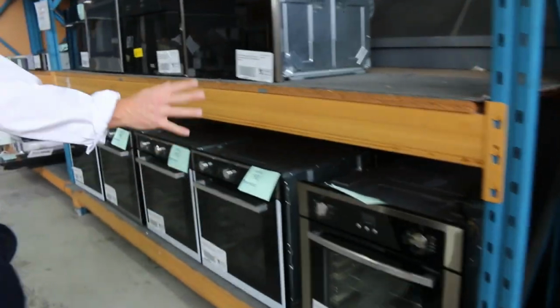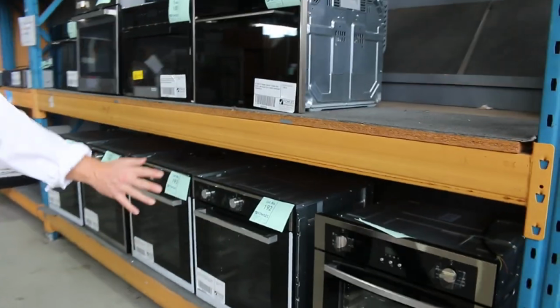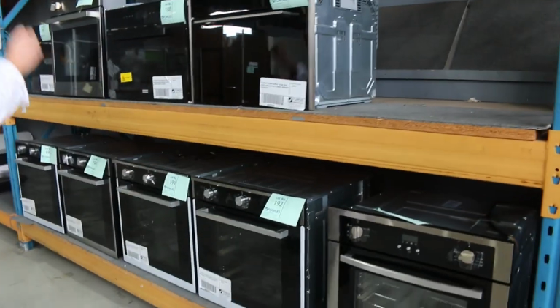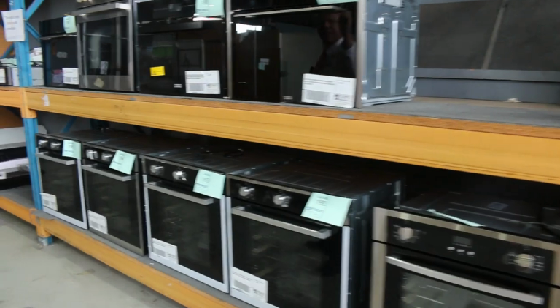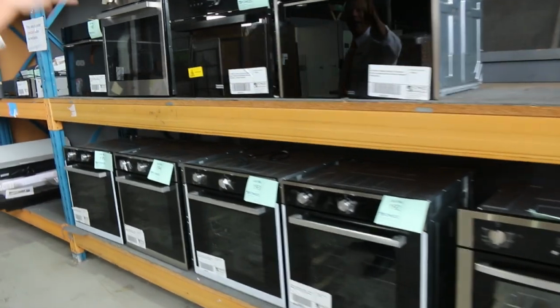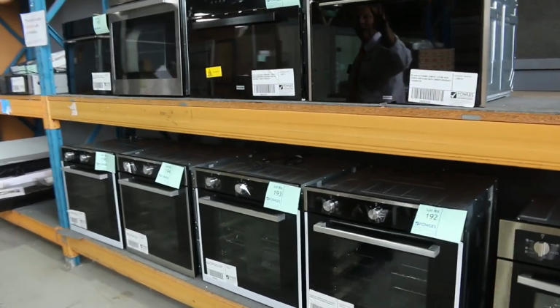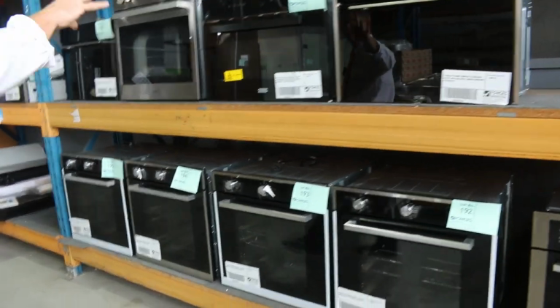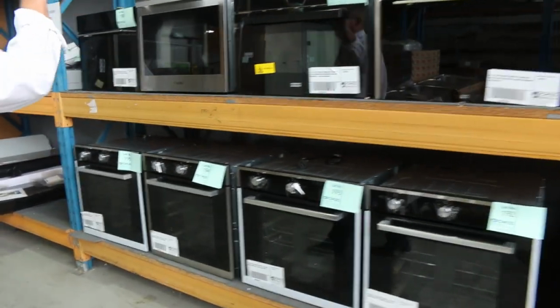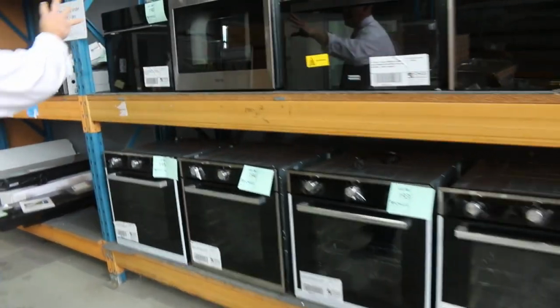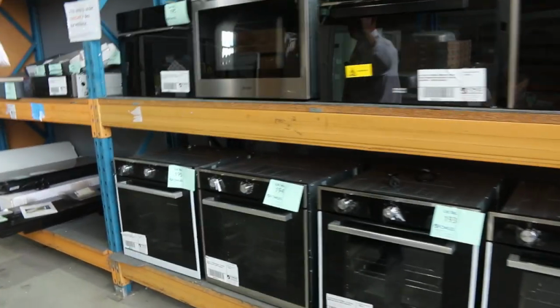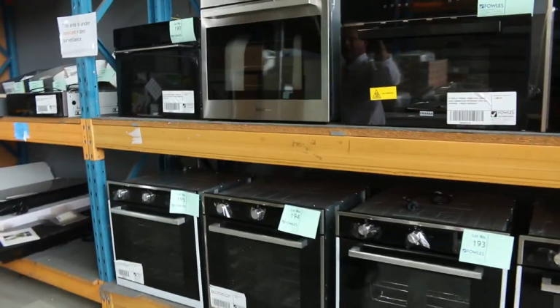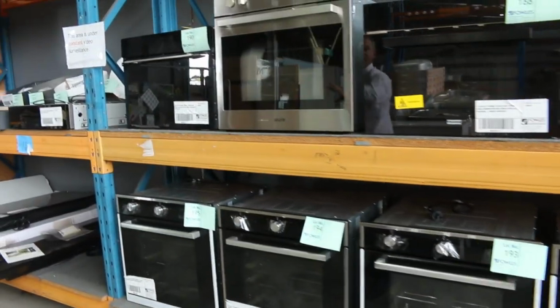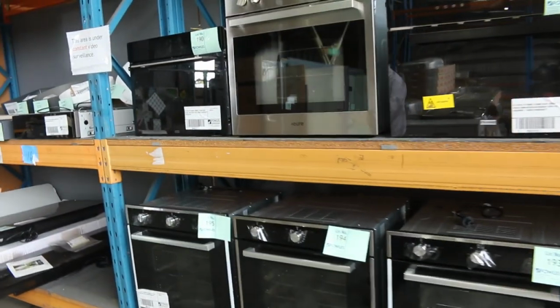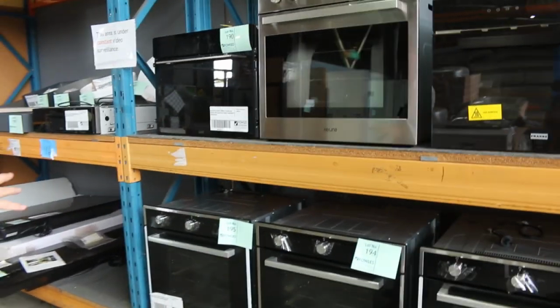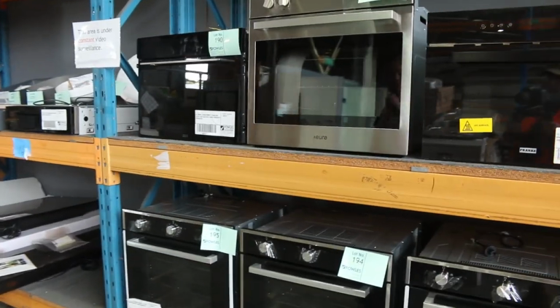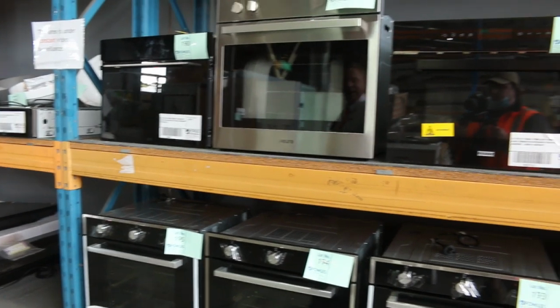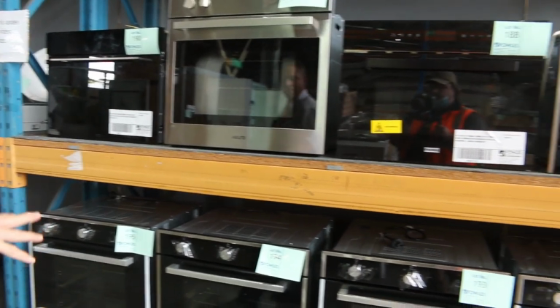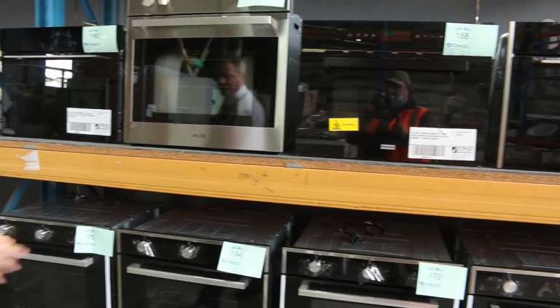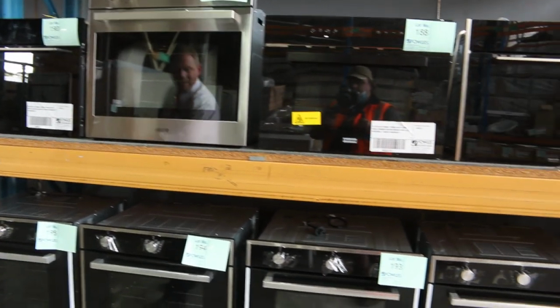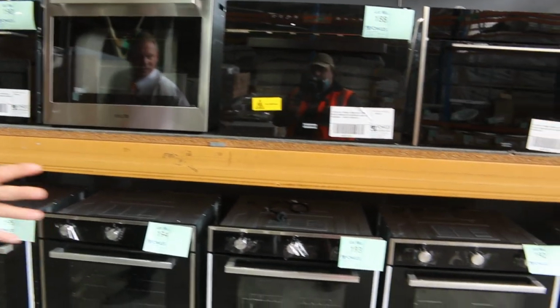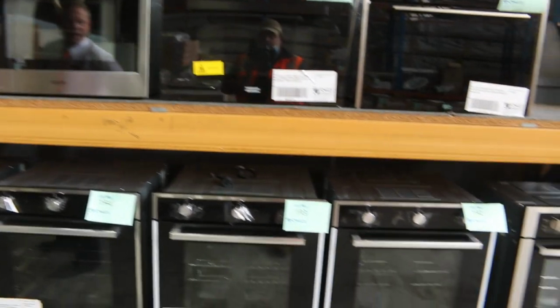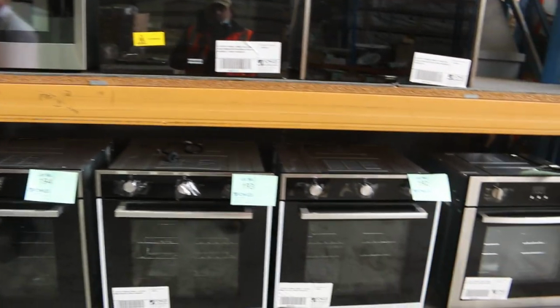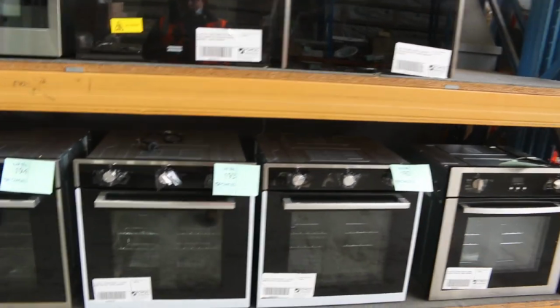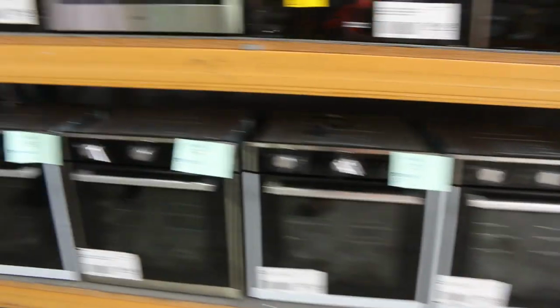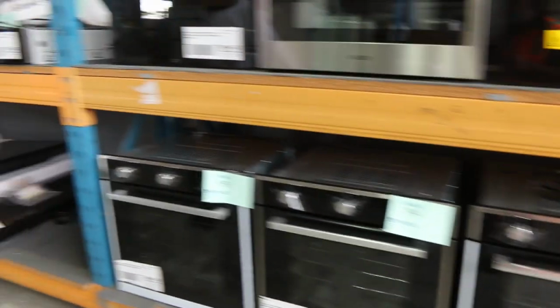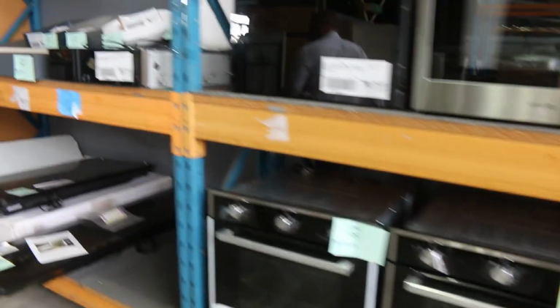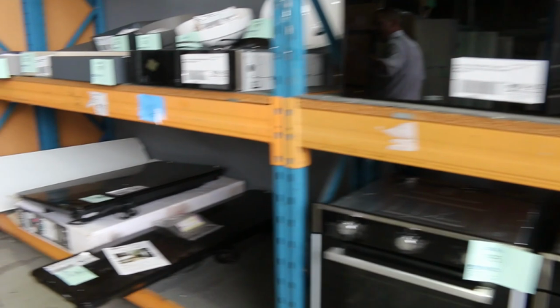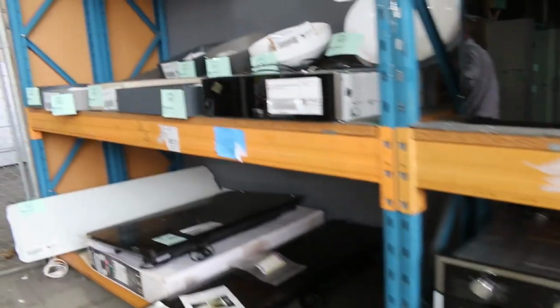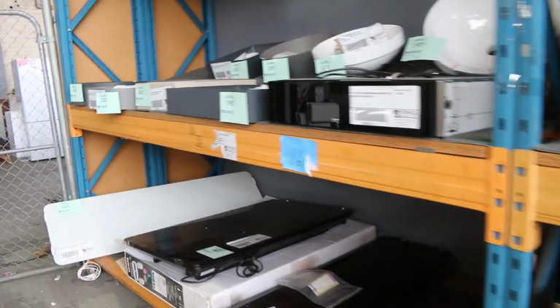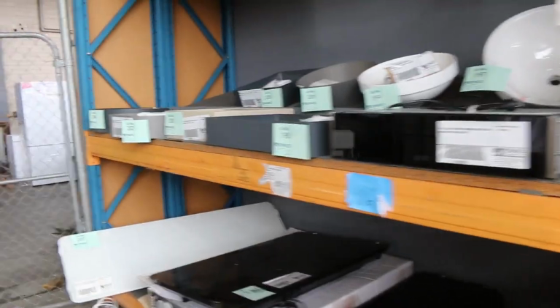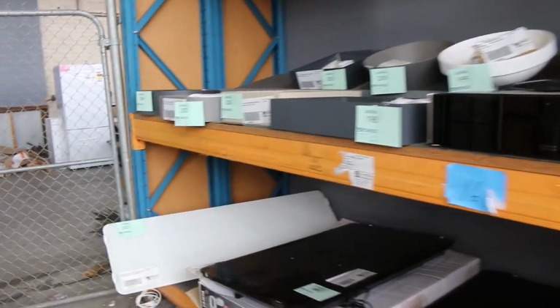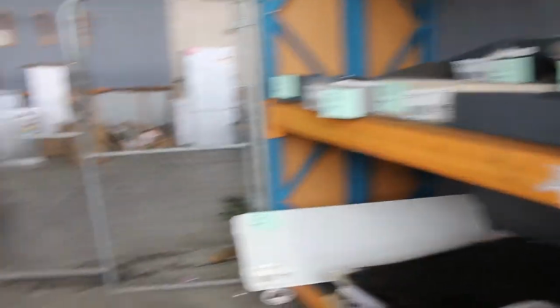Down the back here, we've got an array of compact ovens, steam ovens, compact microwaves, and down the bottom, some ovens to clear — be a couple of hundred bucks on those ovens. So there's a heap of bargains to be had in there.